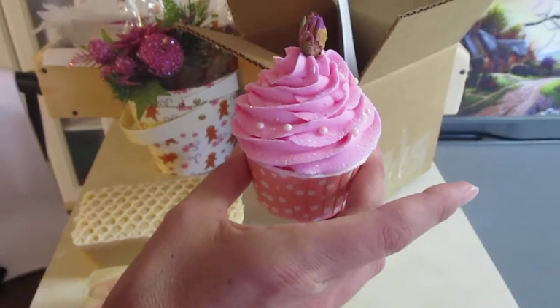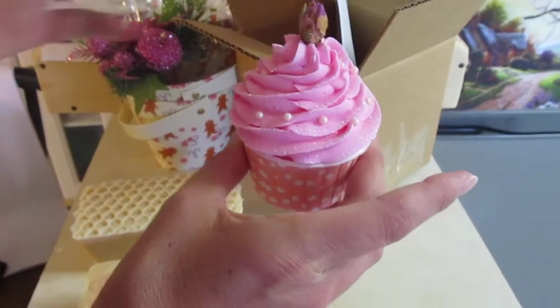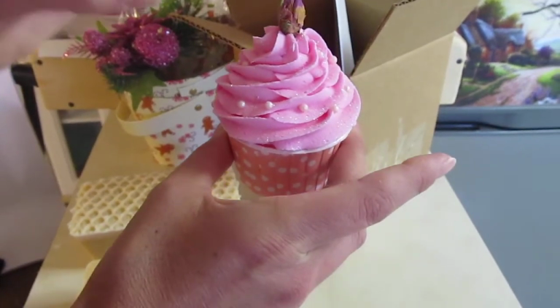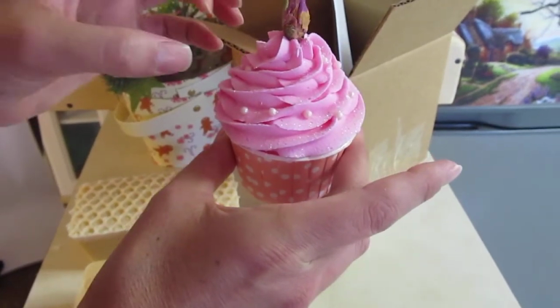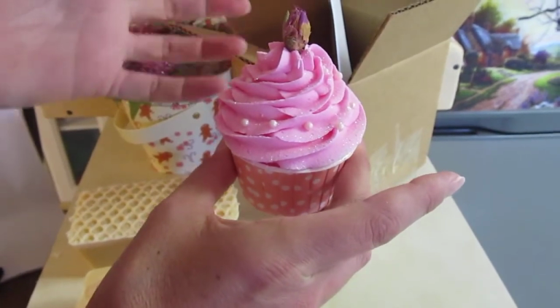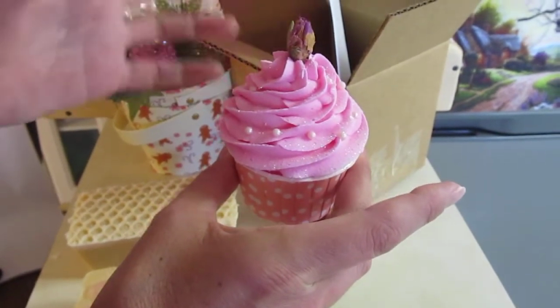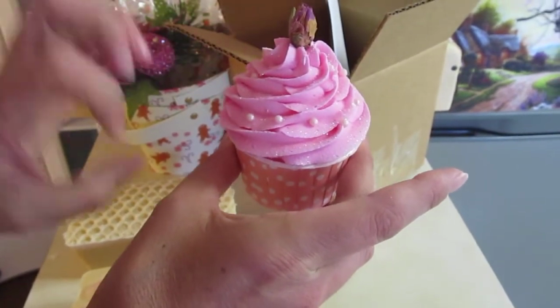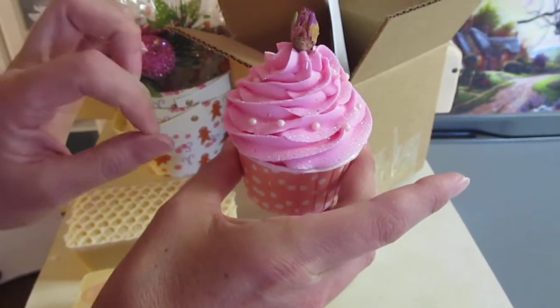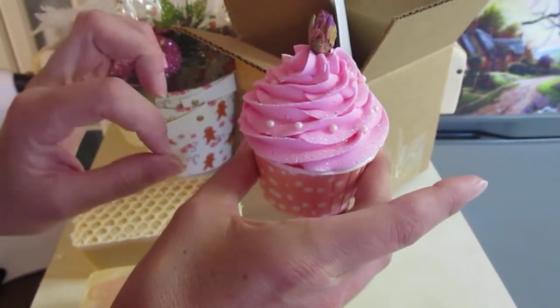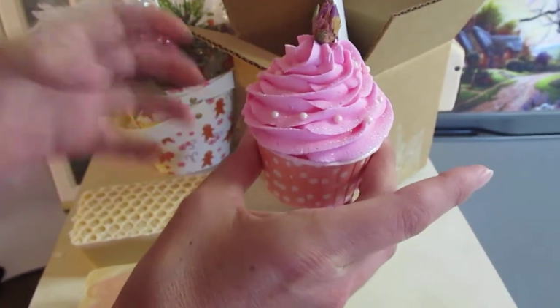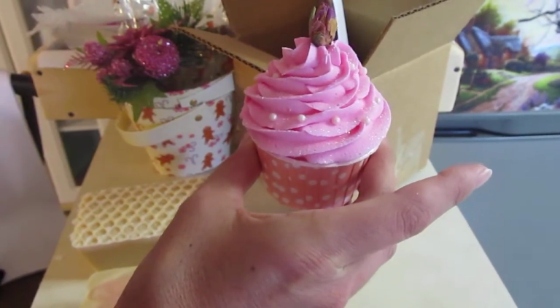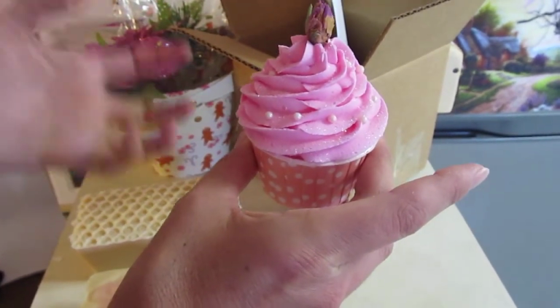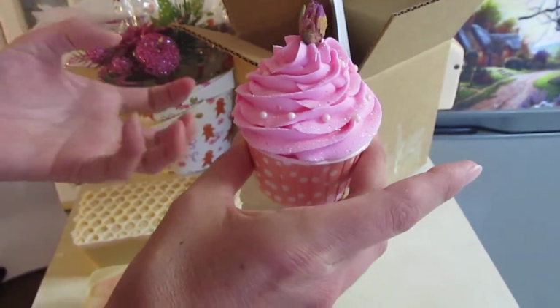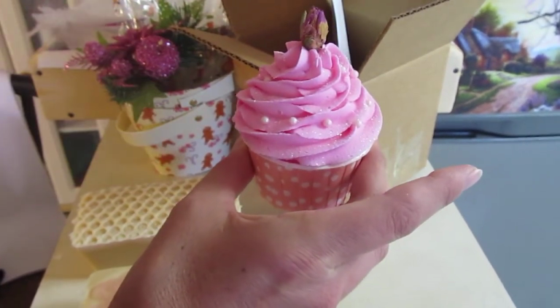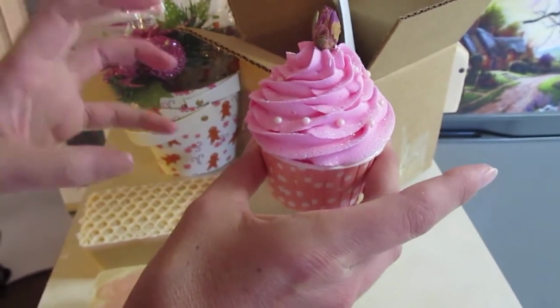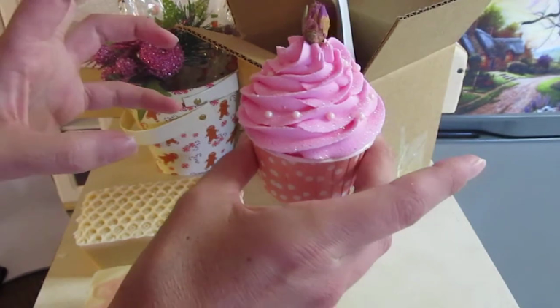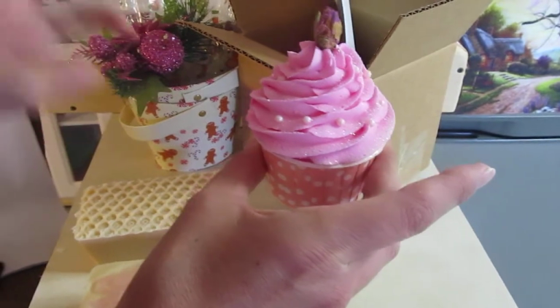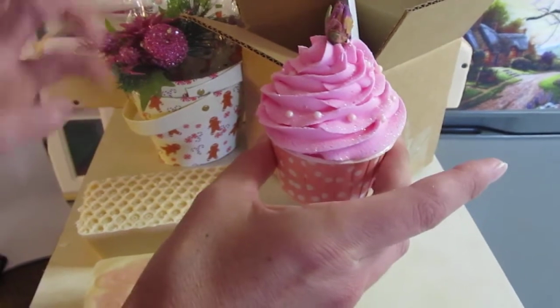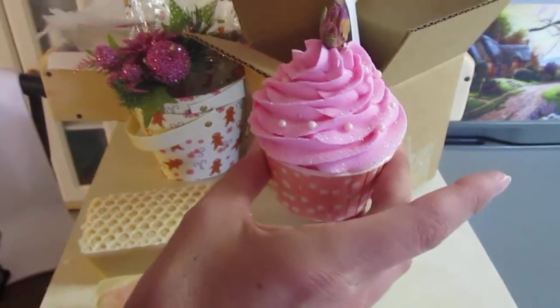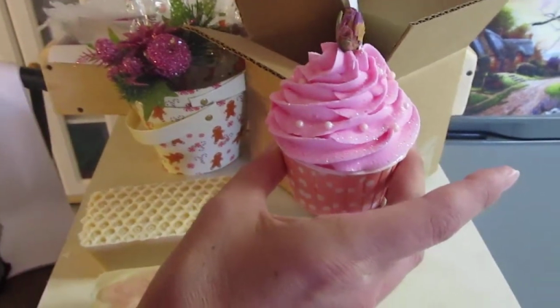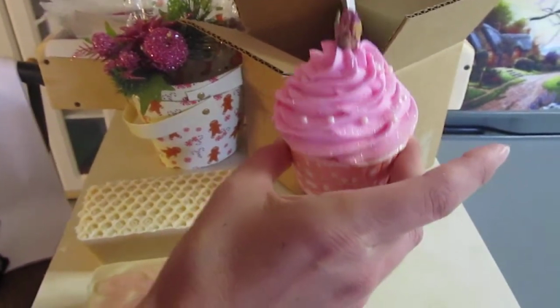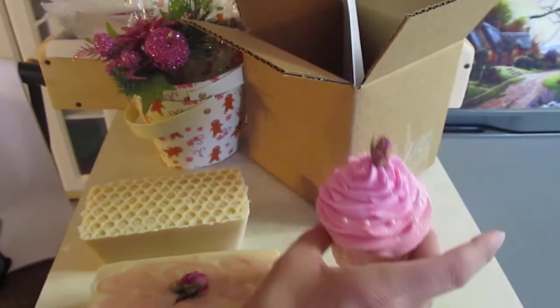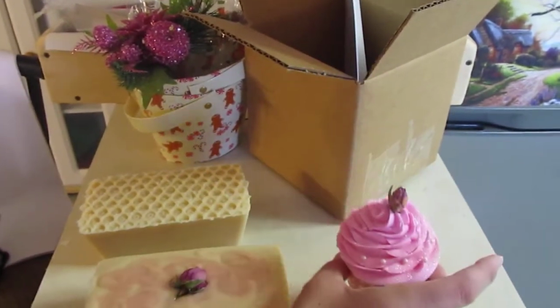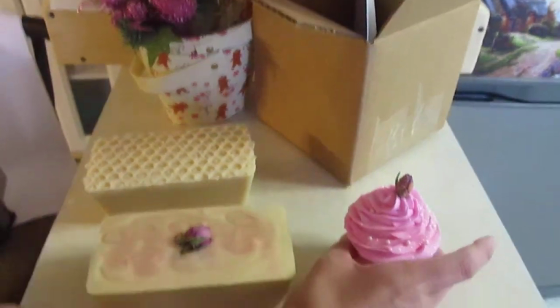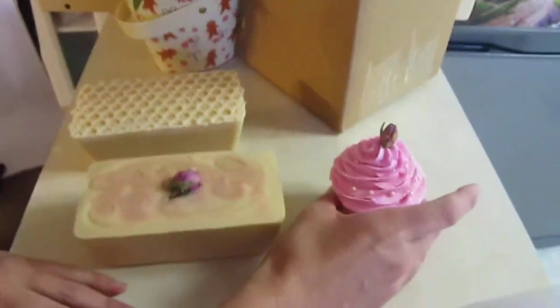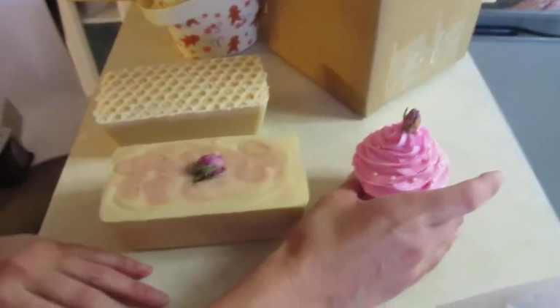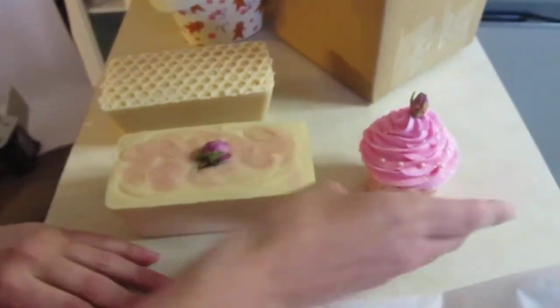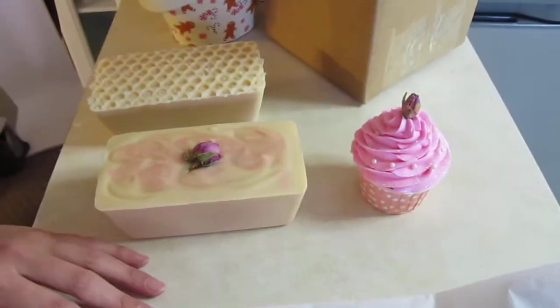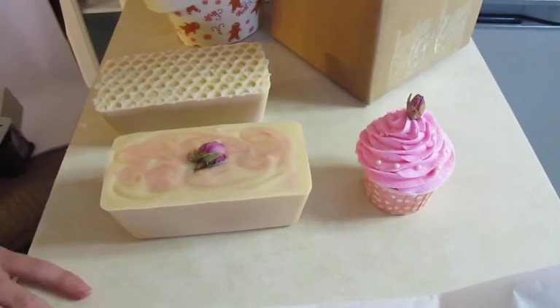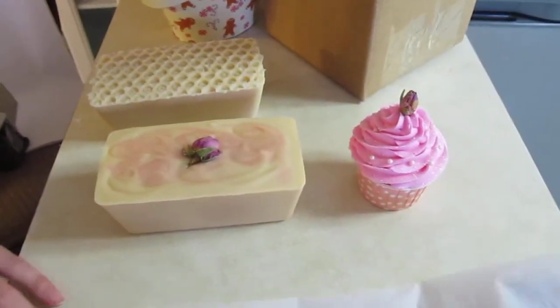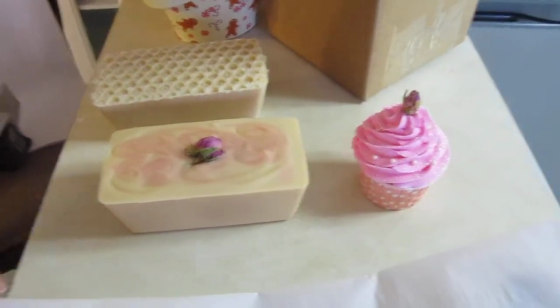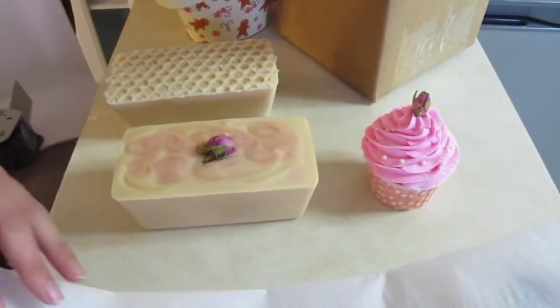The top is a bubble bar, the bottom is a bath bomb and it also makes bubbles as well — that's Rose Jam. I just want to show you how we wrap it.